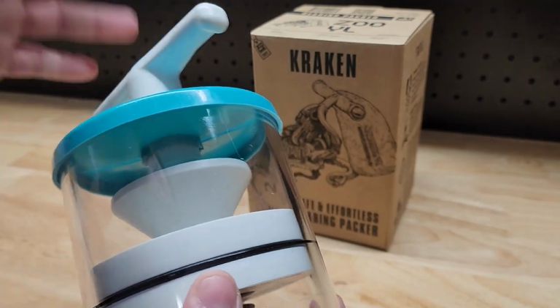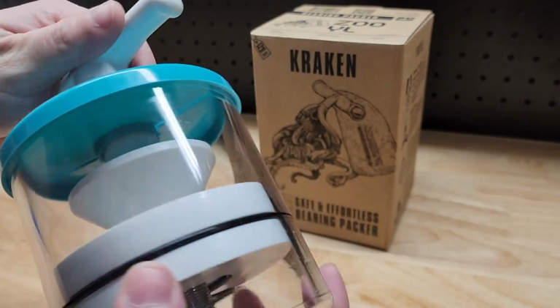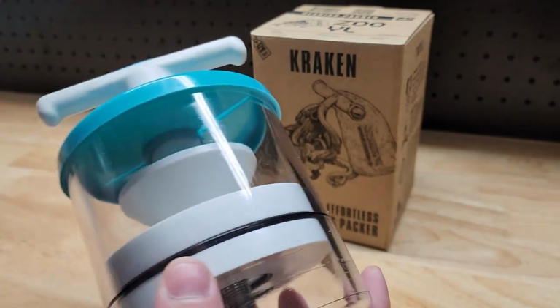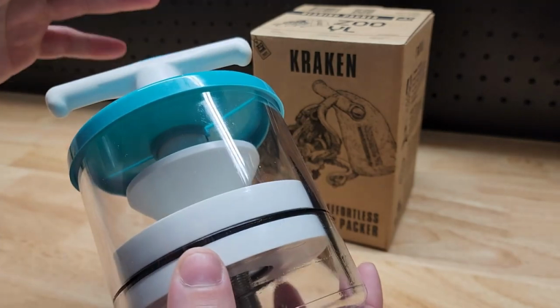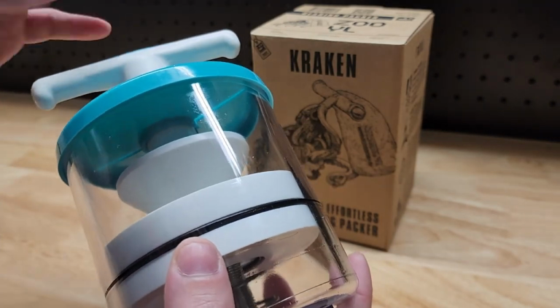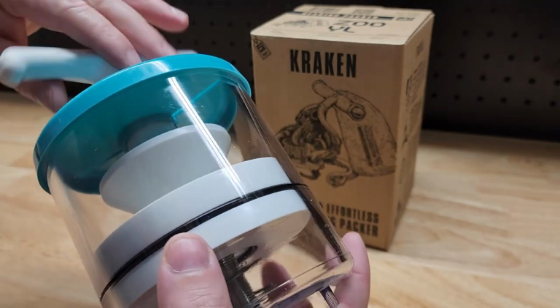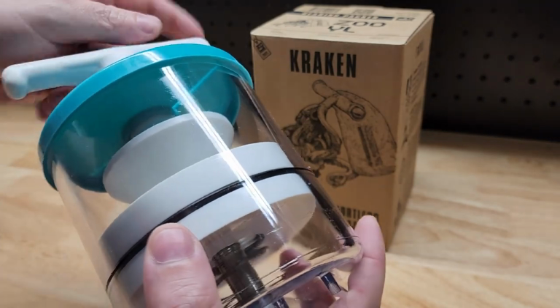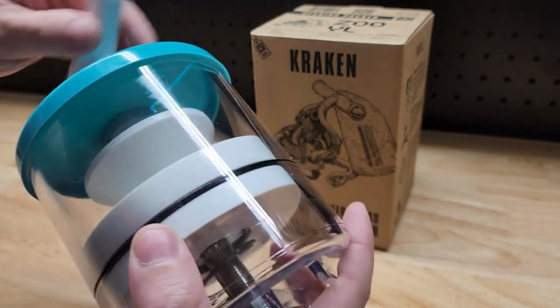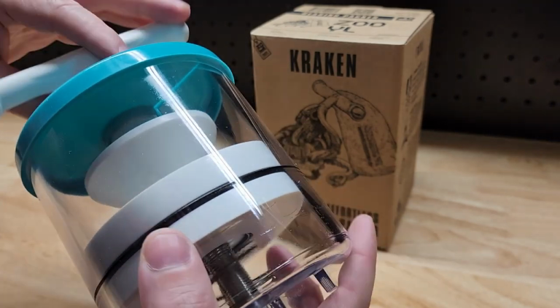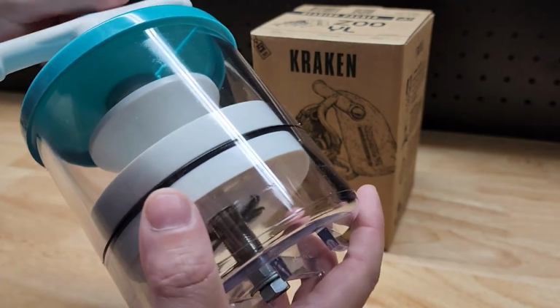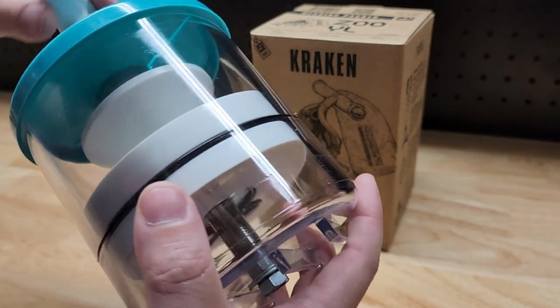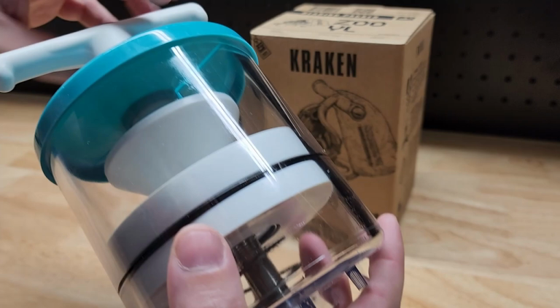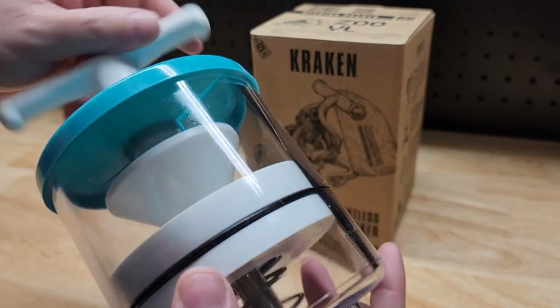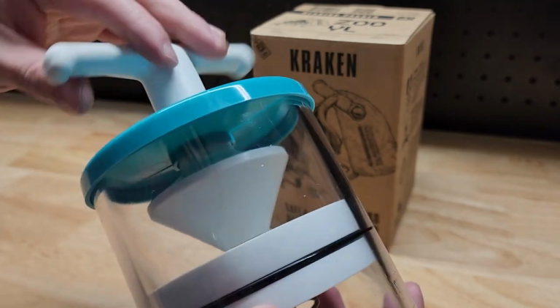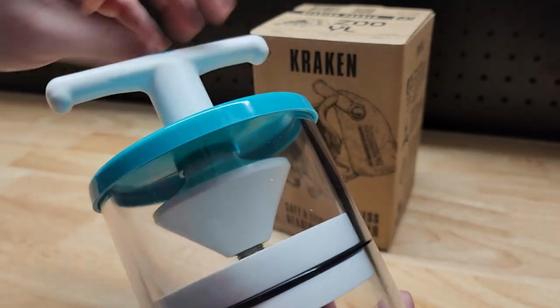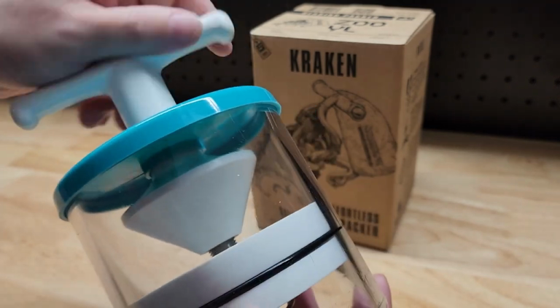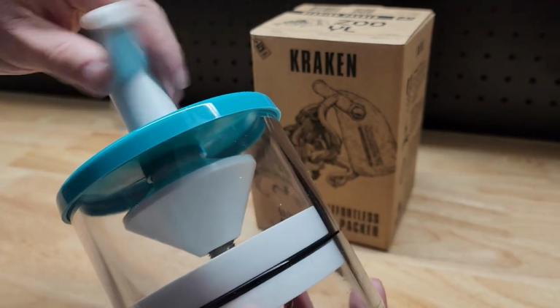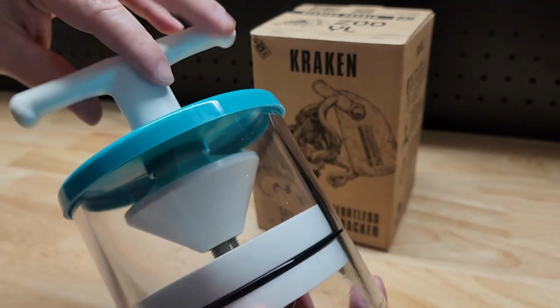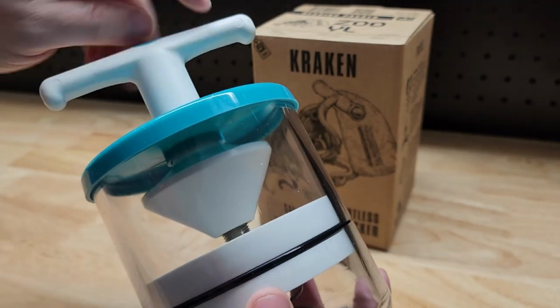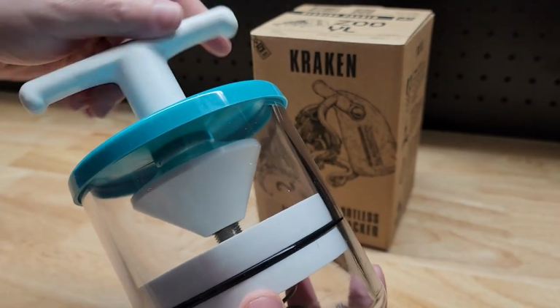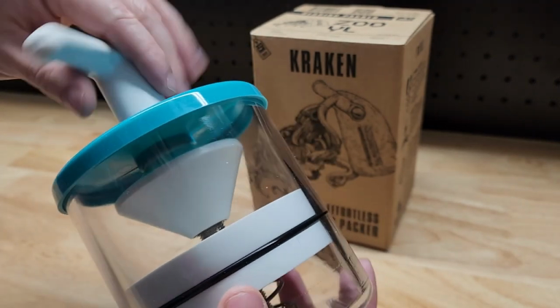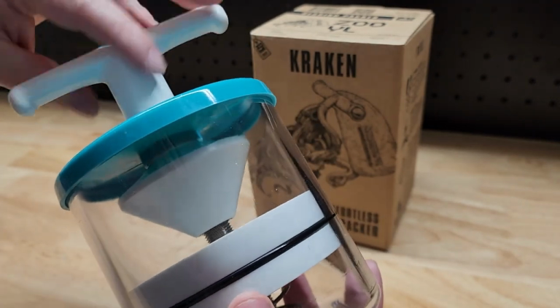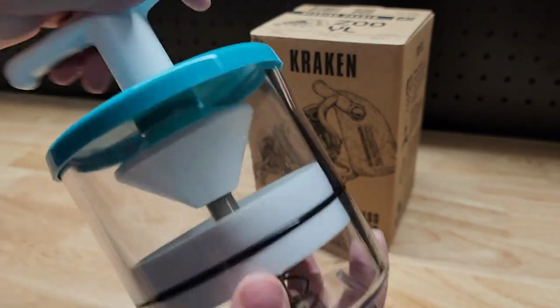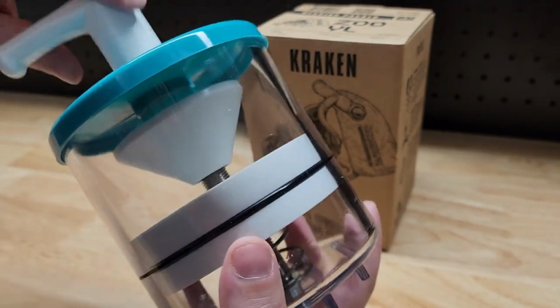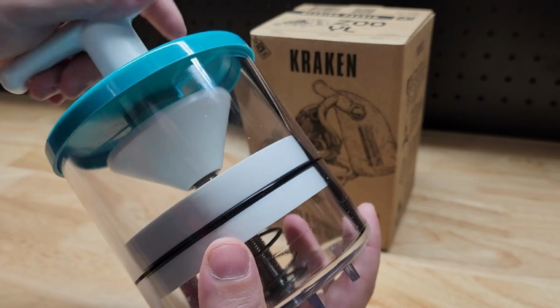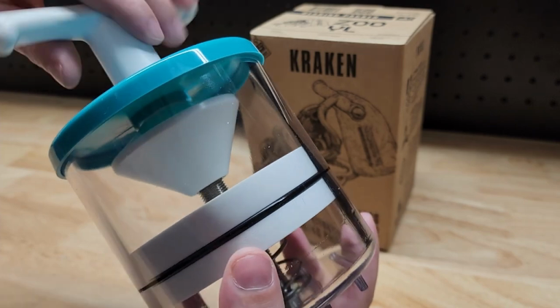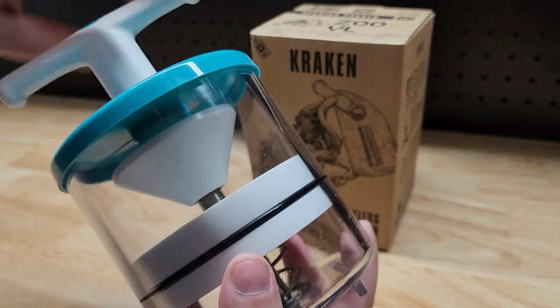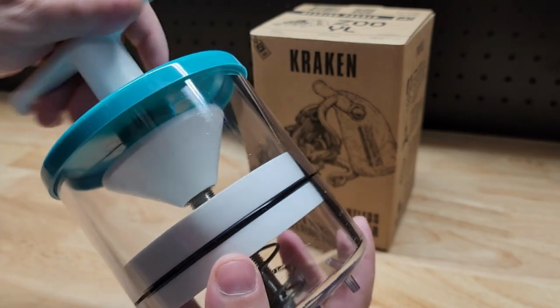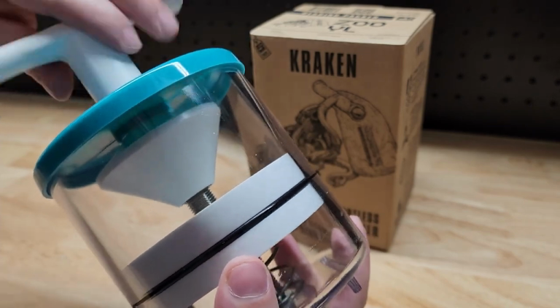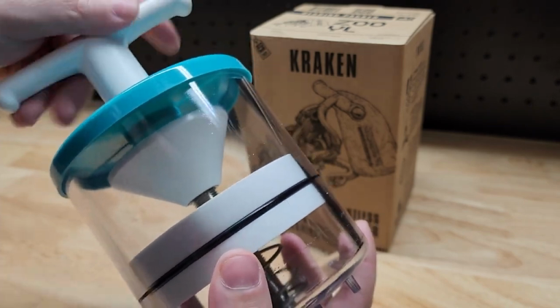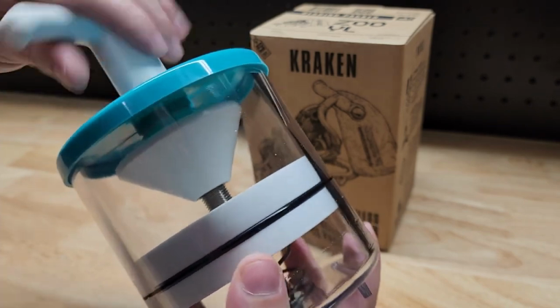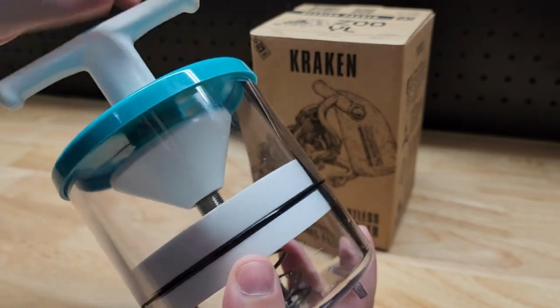Now if you've ever packed a bearing by hand, you know it is a greasy, messy, slow process. And the Kraken makes it nice, easy, and quick, and also clean. You'll use one-tenth as many rags this way.